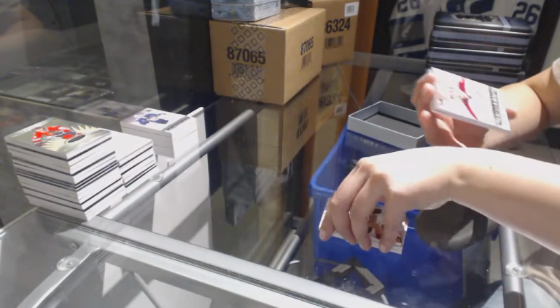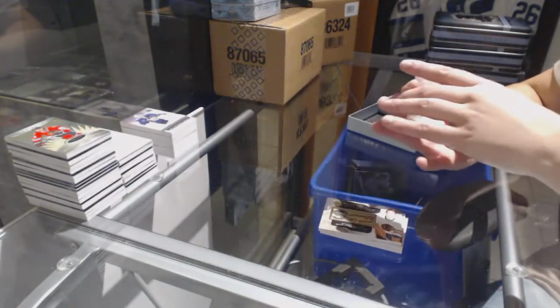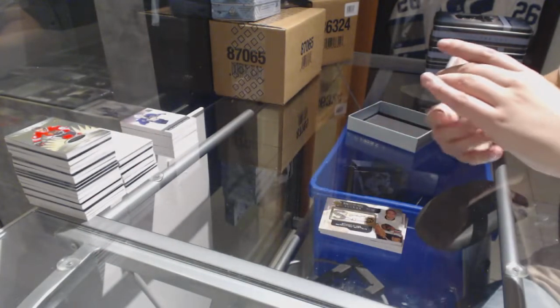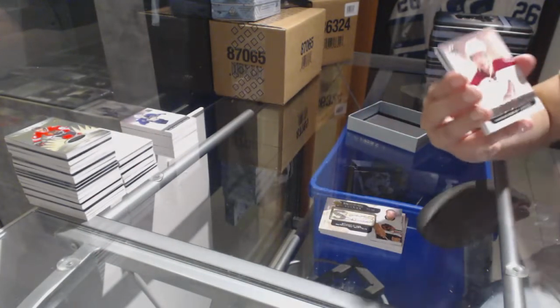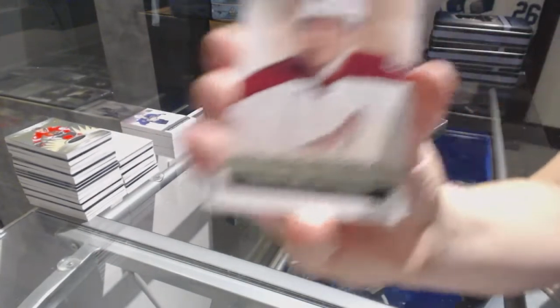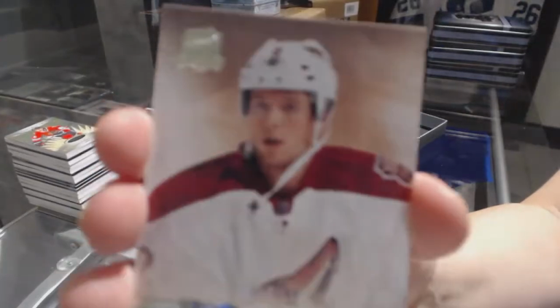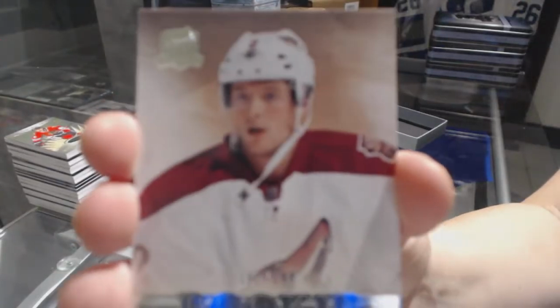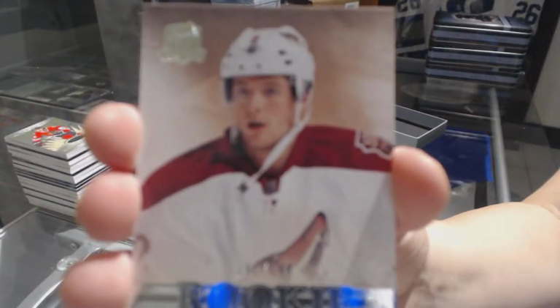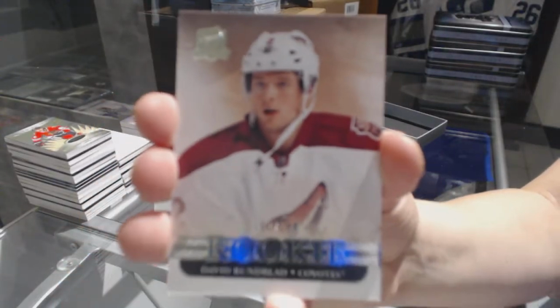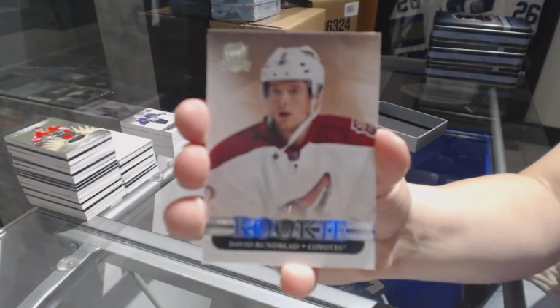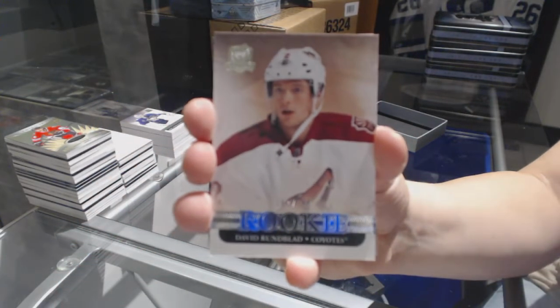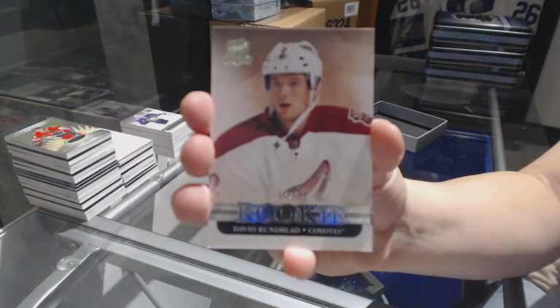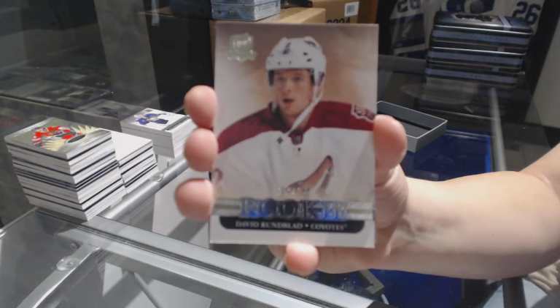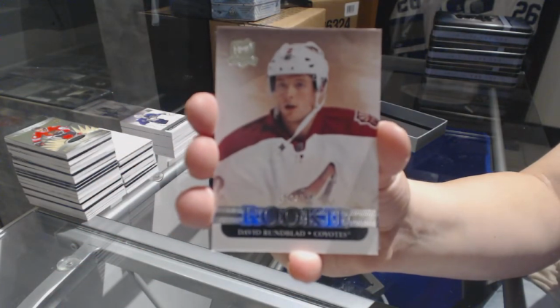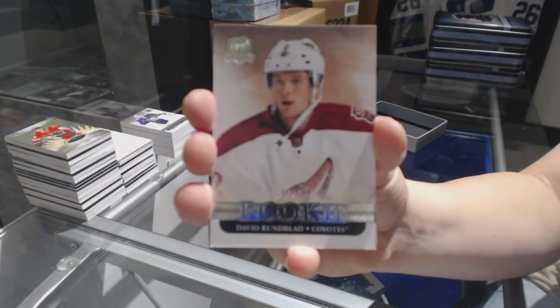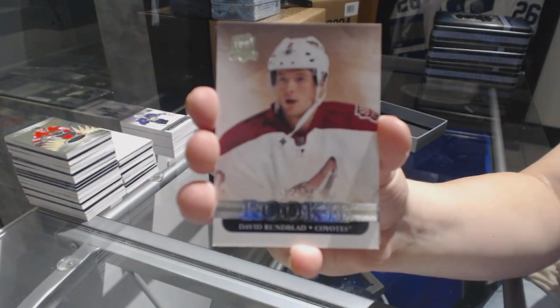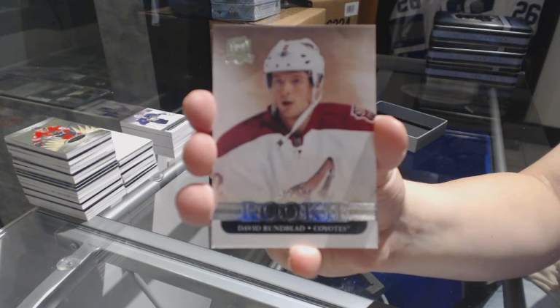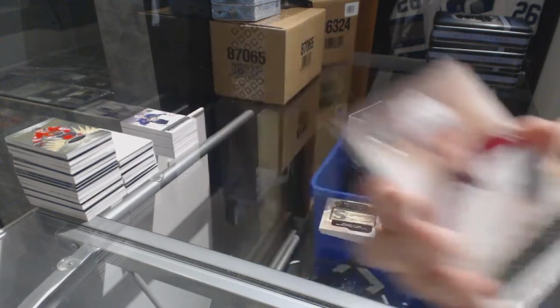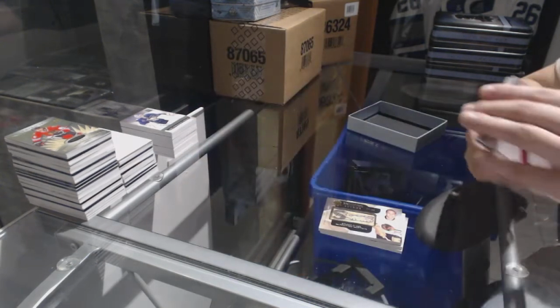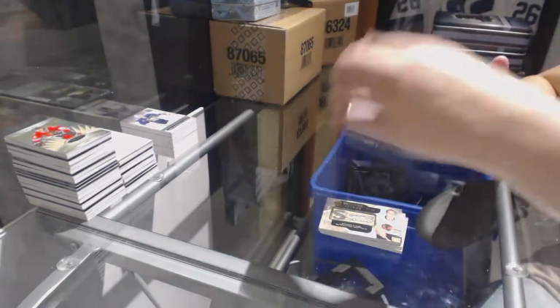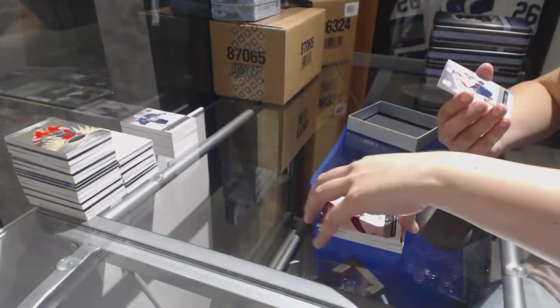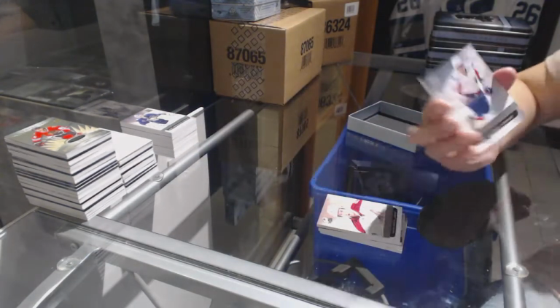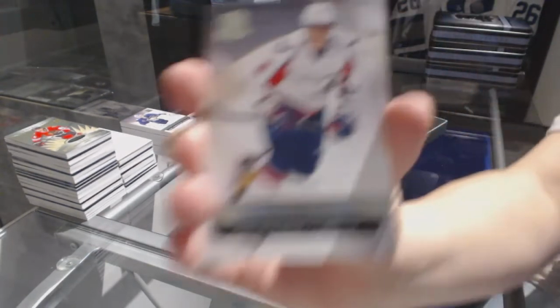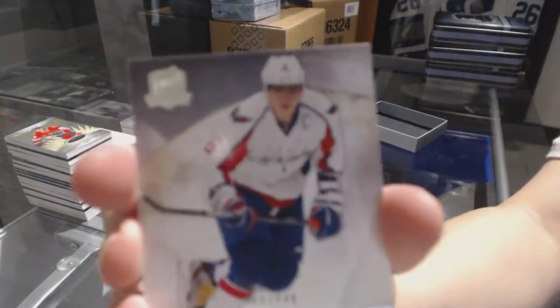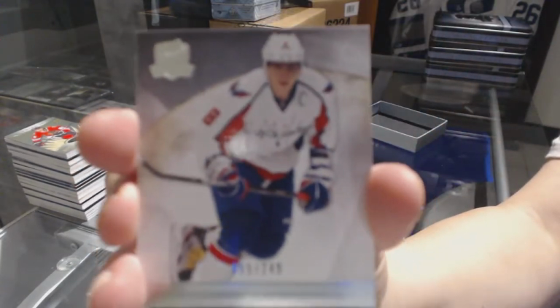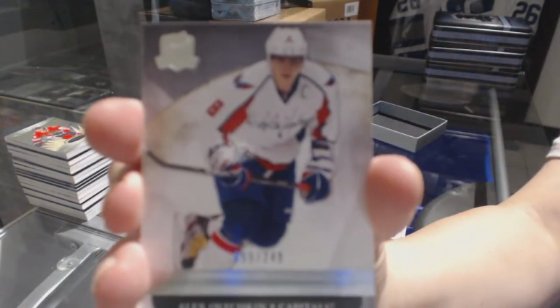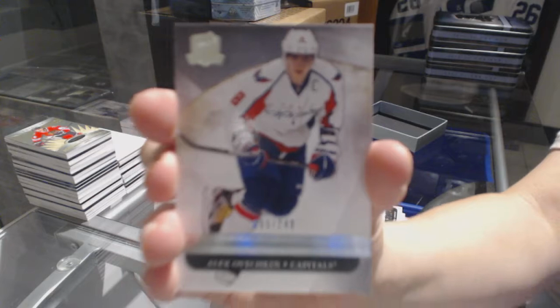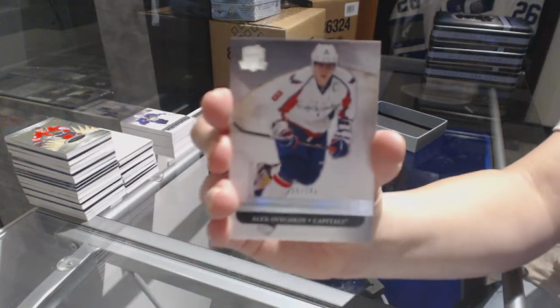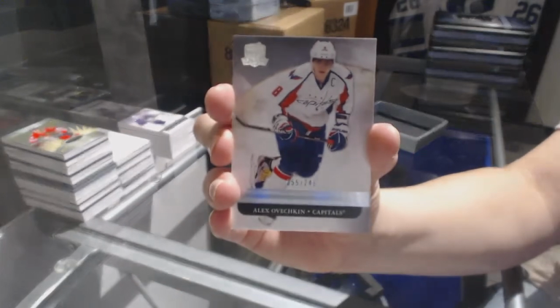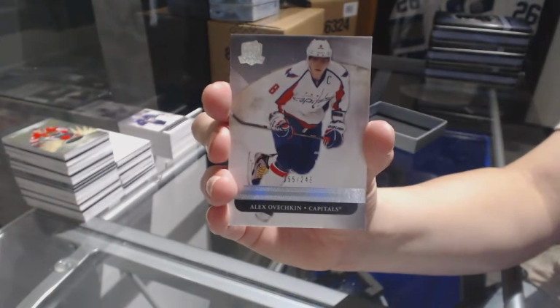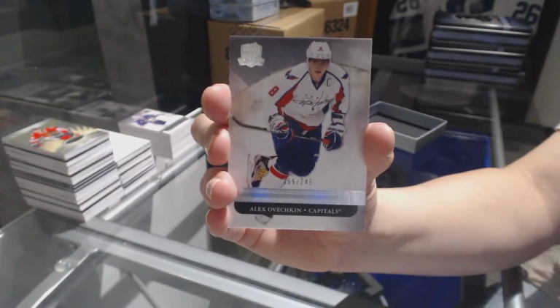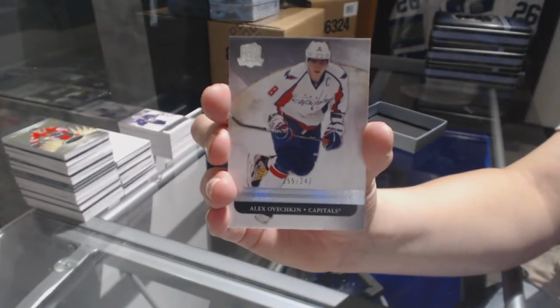We've got a rookie number to 199 of David Rundblad for the Arizona Coyotes. And we finish off with a base card number to 249 for the Washington Capitals, Alex Ovechkin.